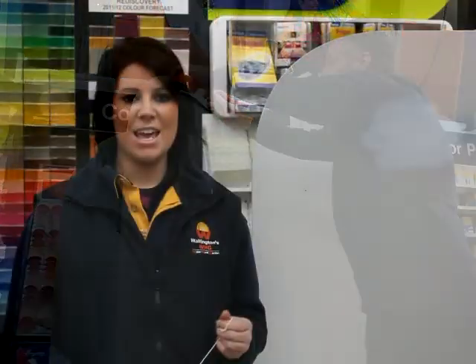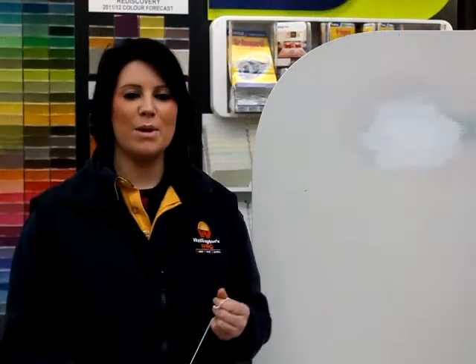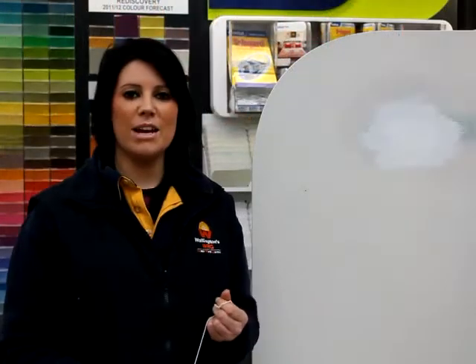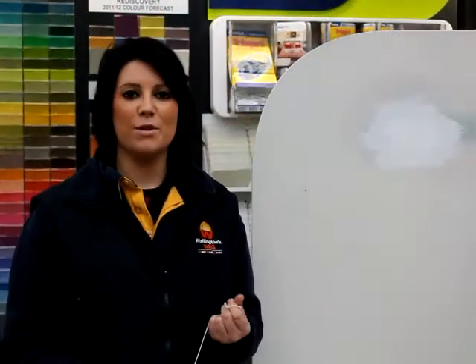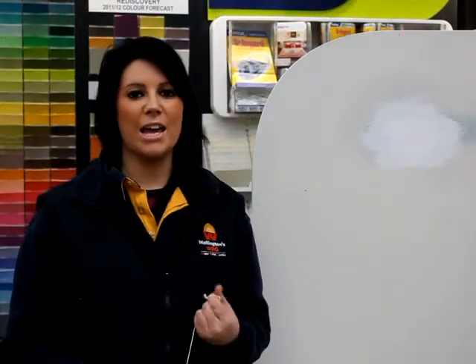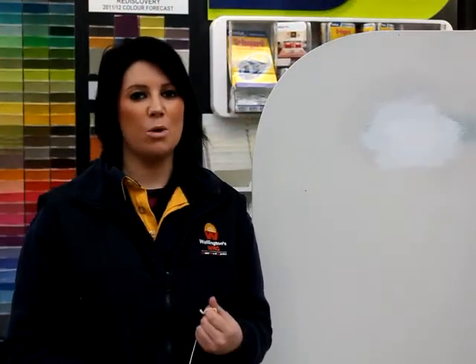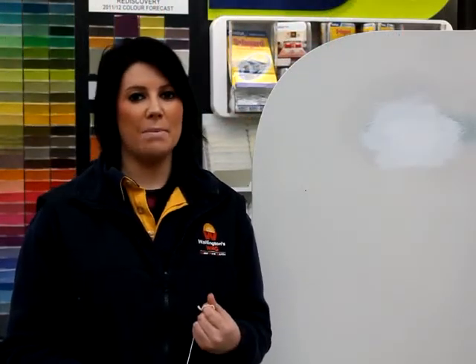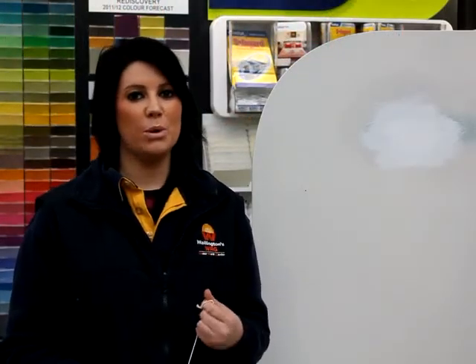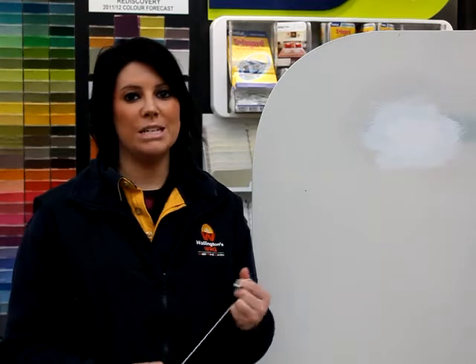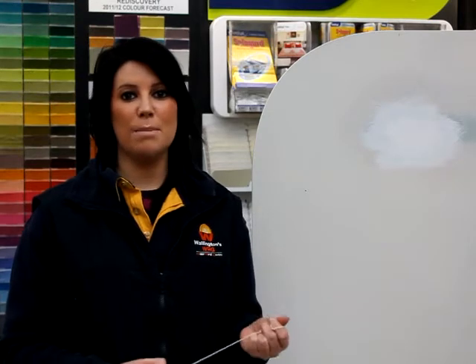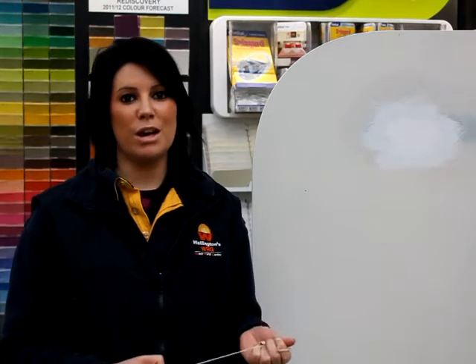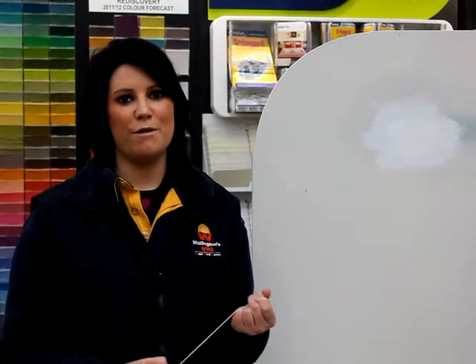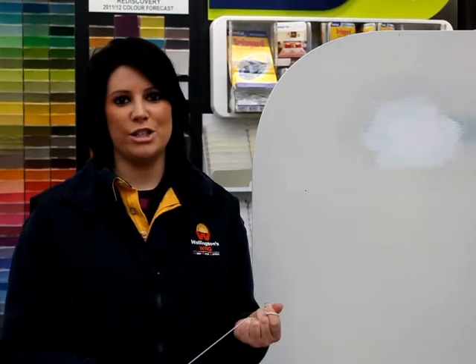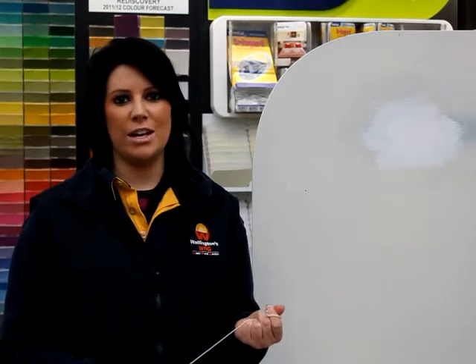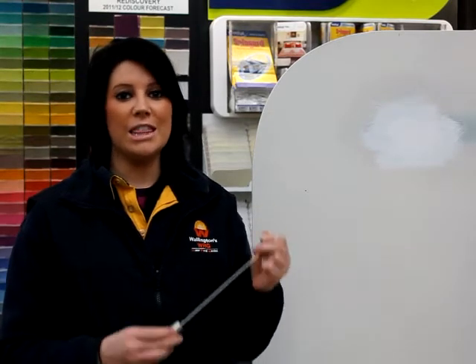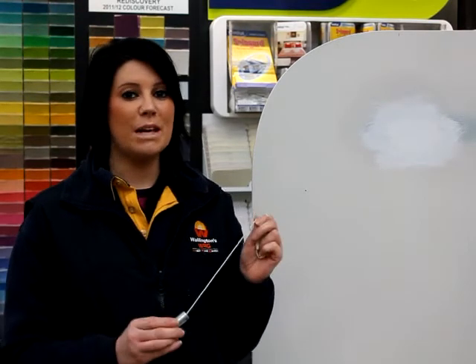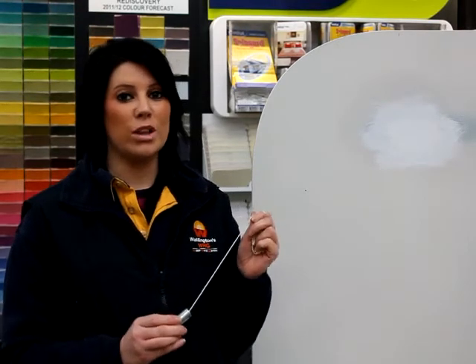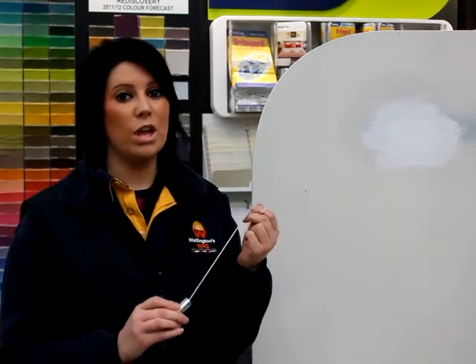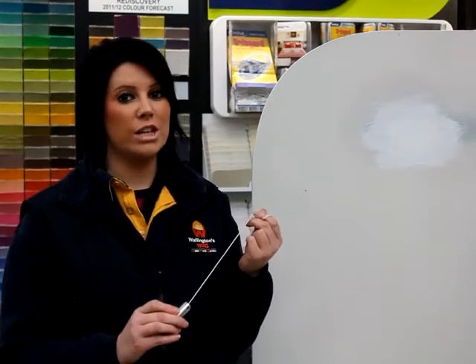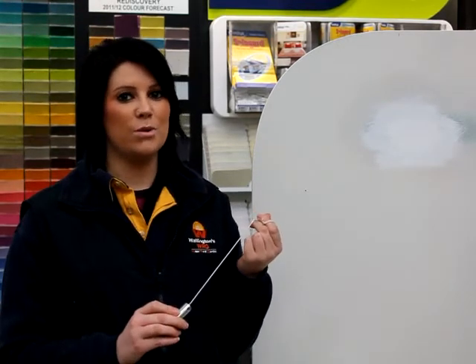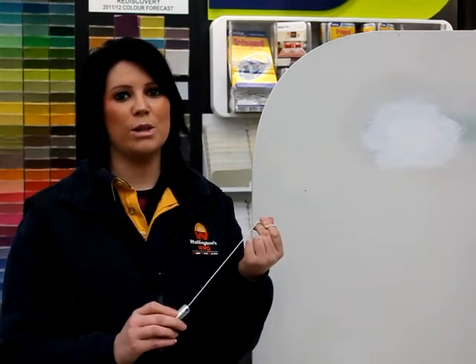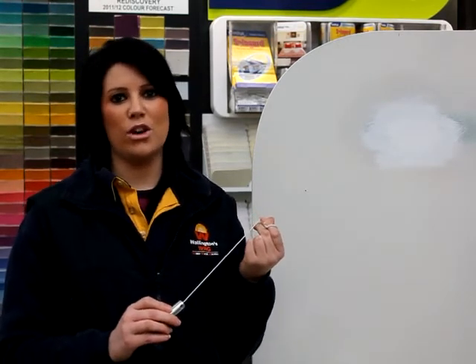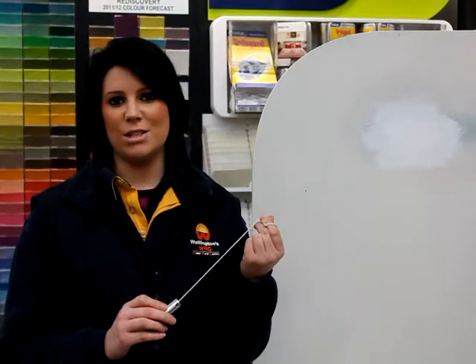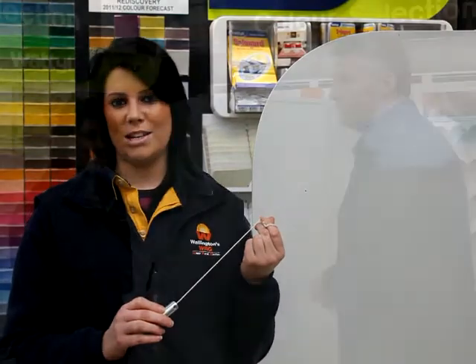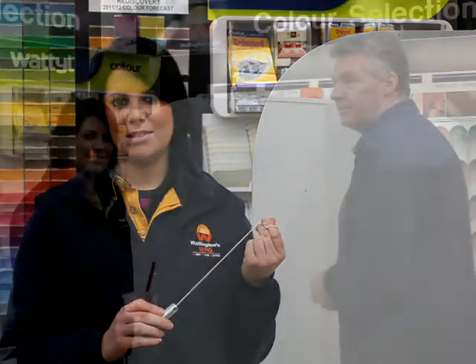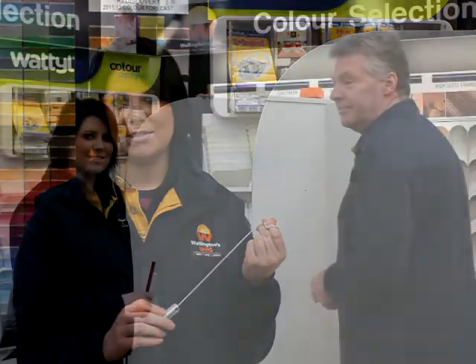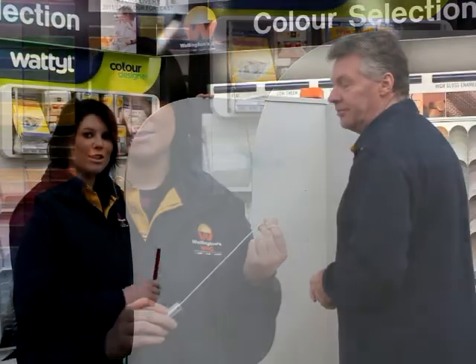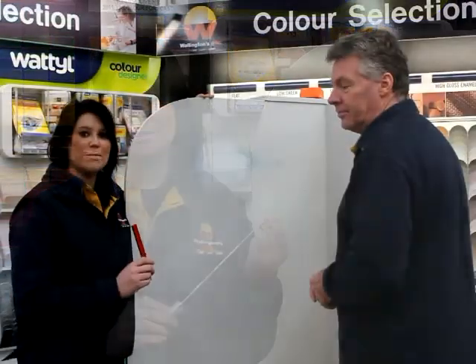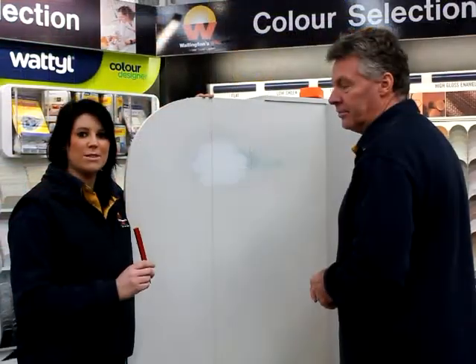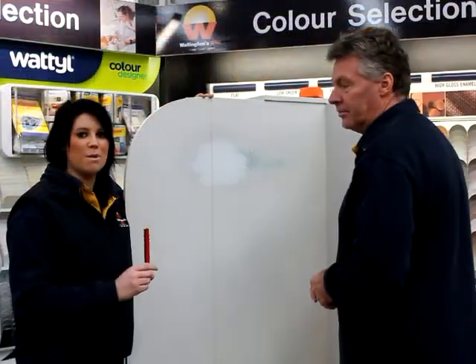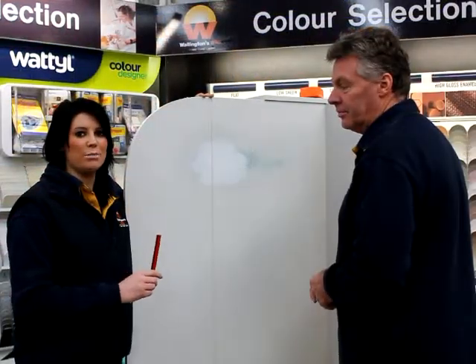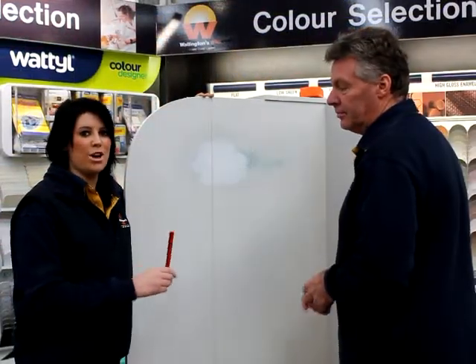In preparation for hanging our wallpaper, we will need to plumb a line for our first sheet. This makes sure that all other sheets will follow along nice and straight. Use a pencil to mark your plumb line.